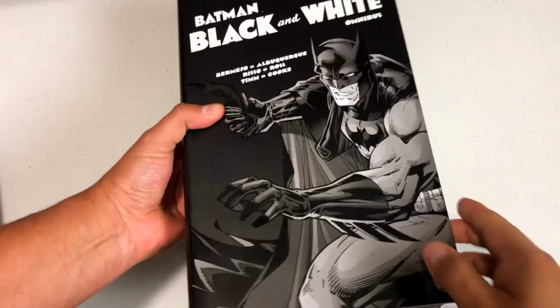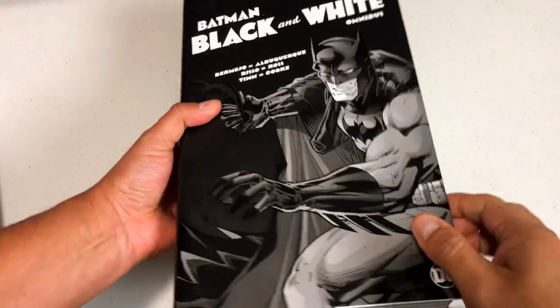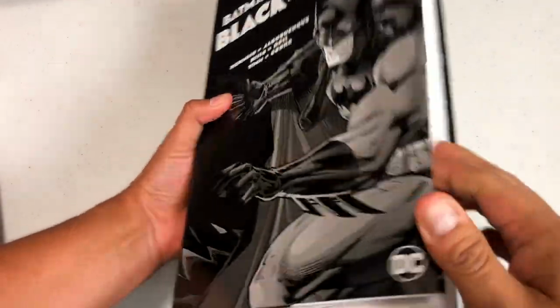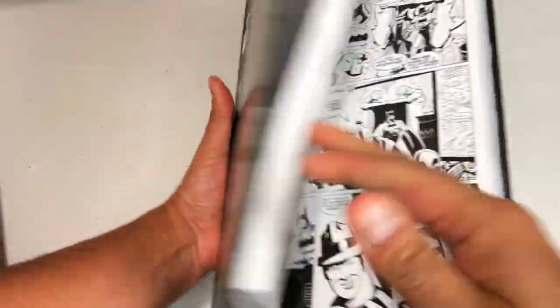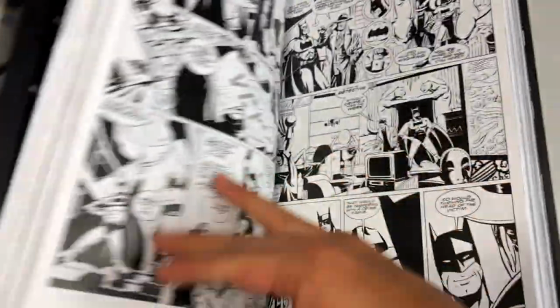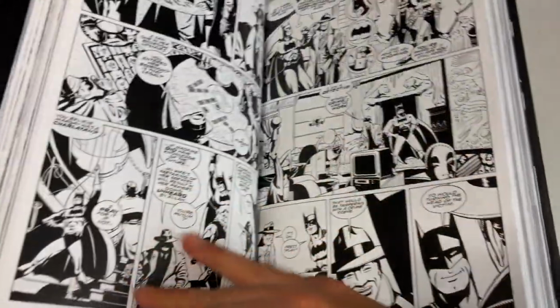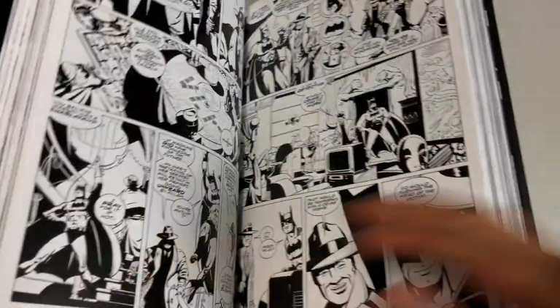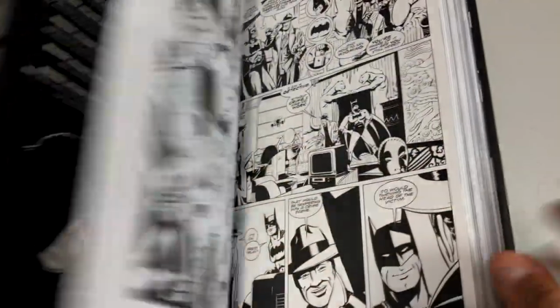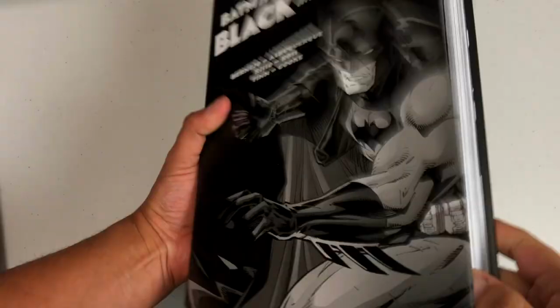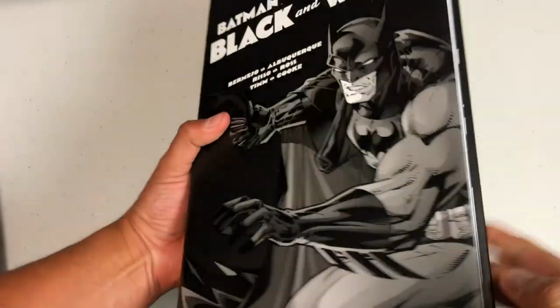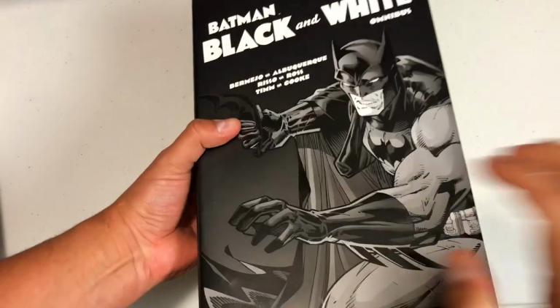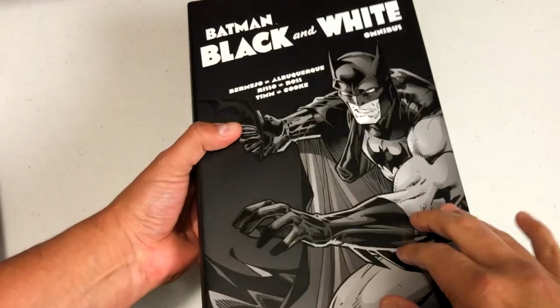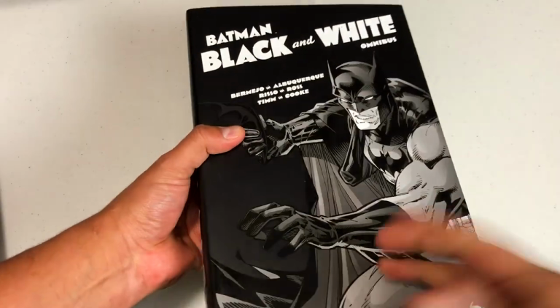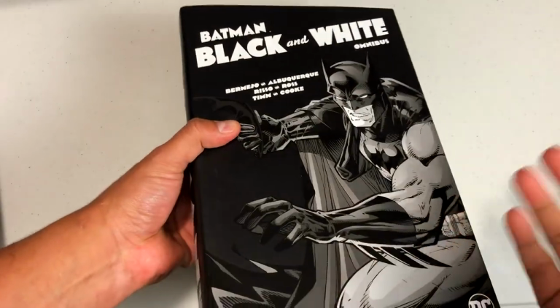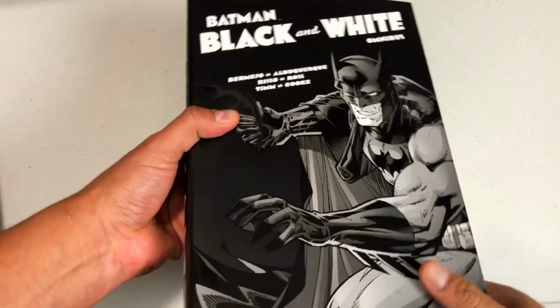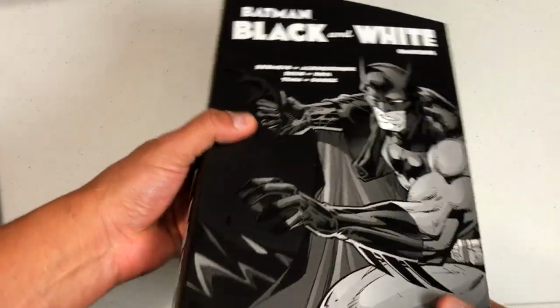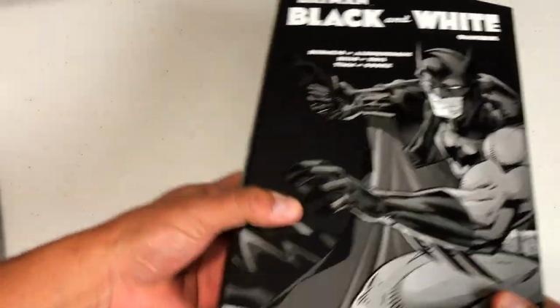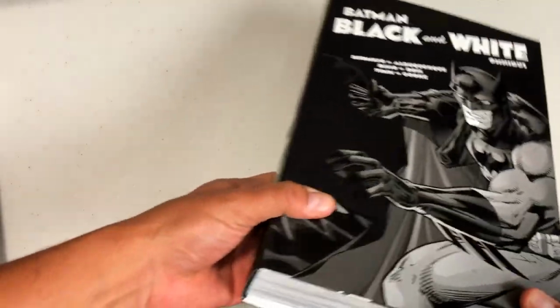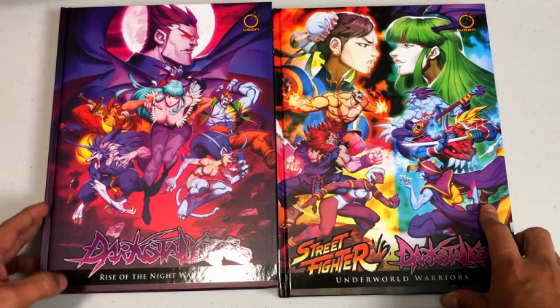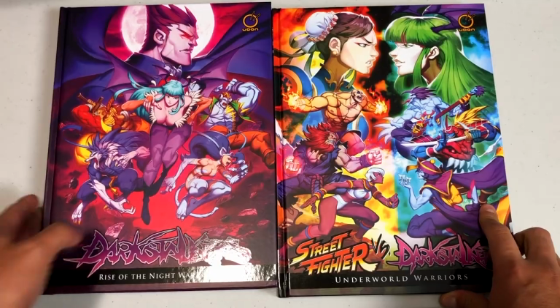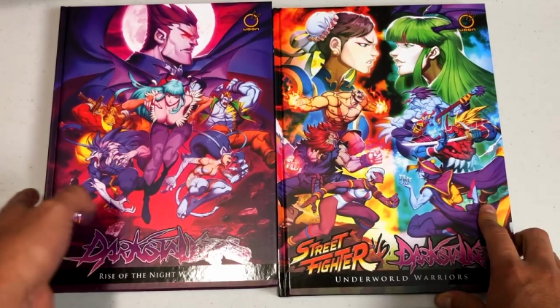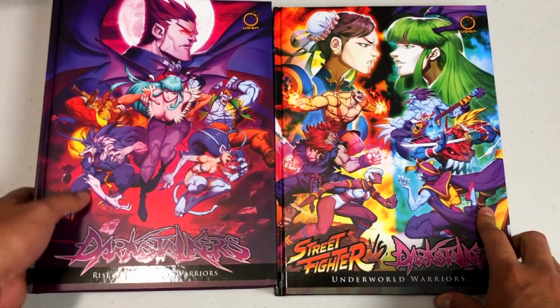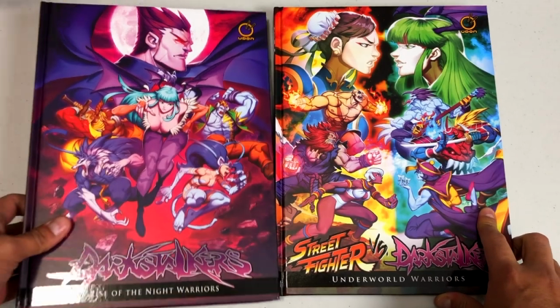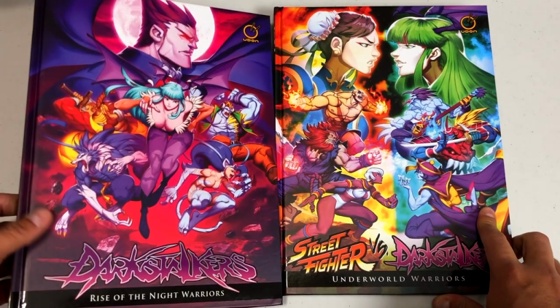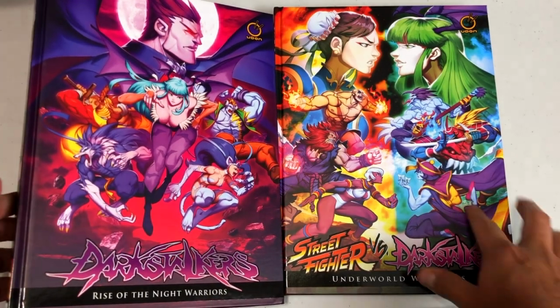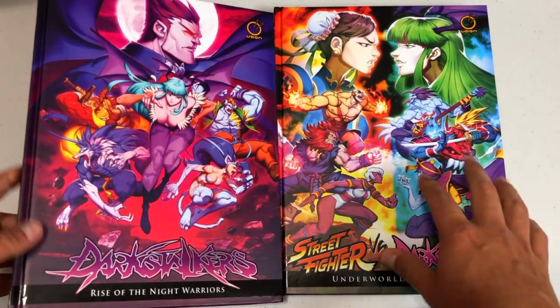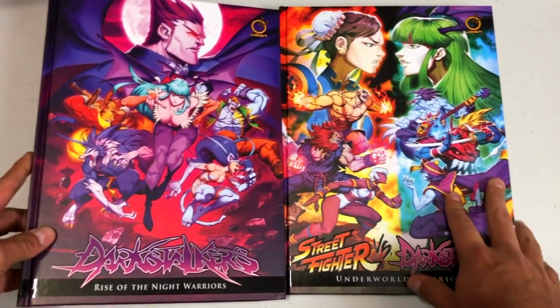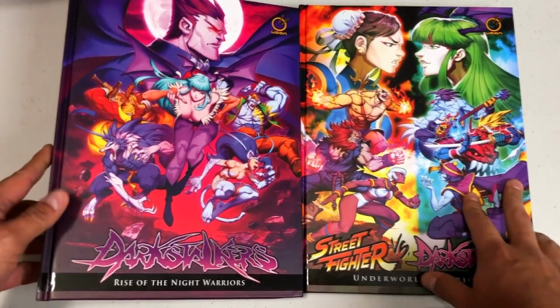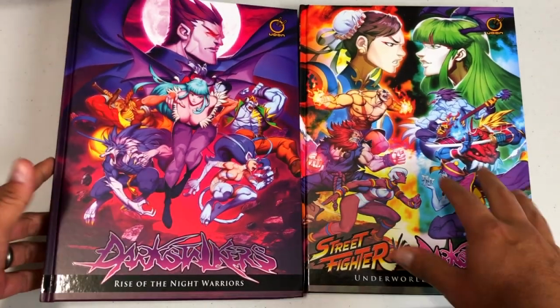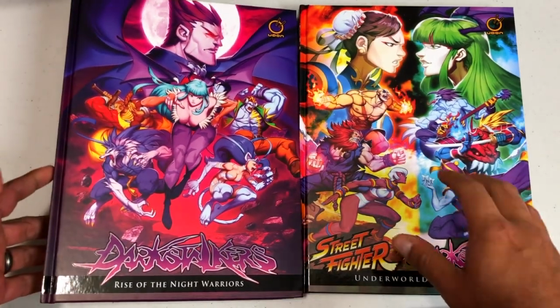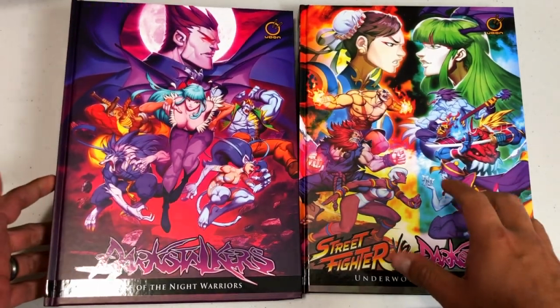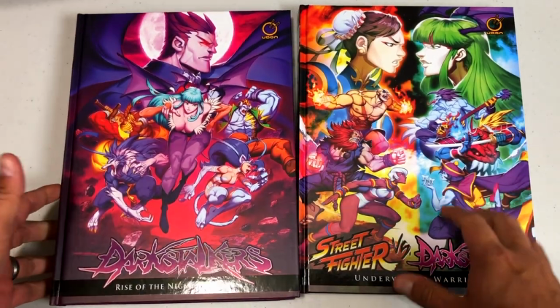I did an overview of the Batman Black and White Omnibus on the channel if you want to check that out, but let's move on to these books right here.